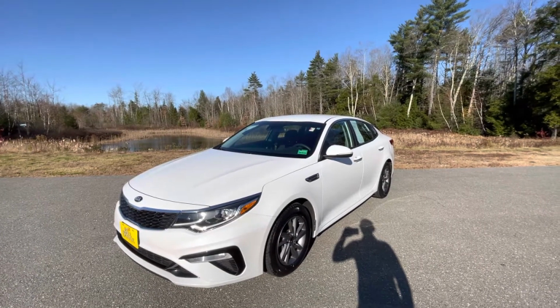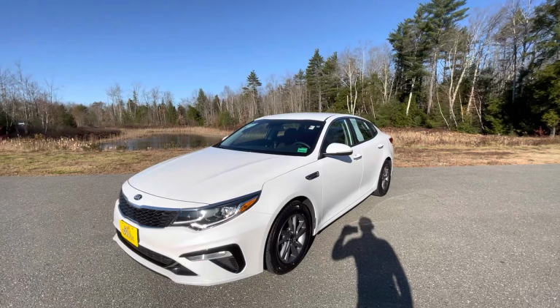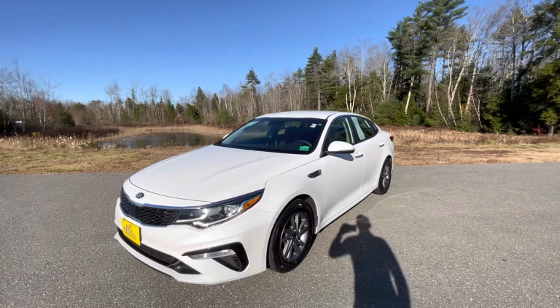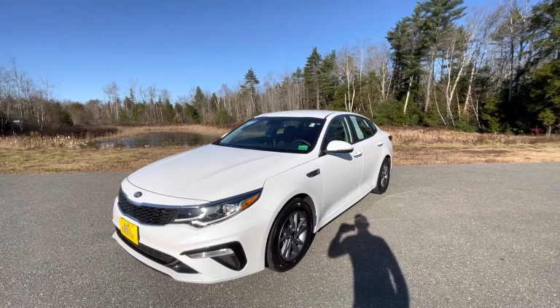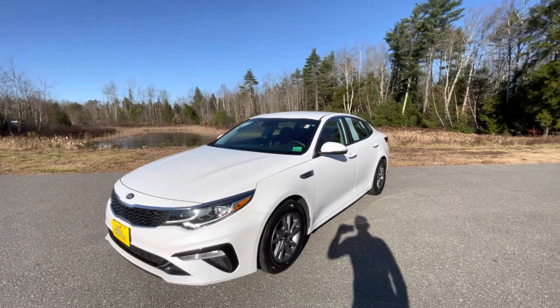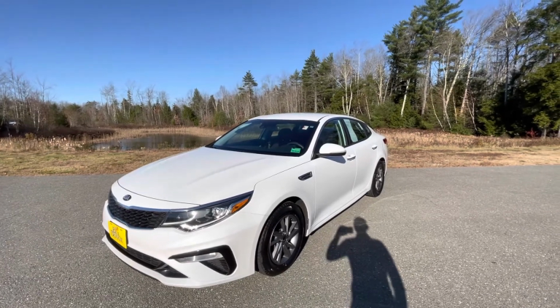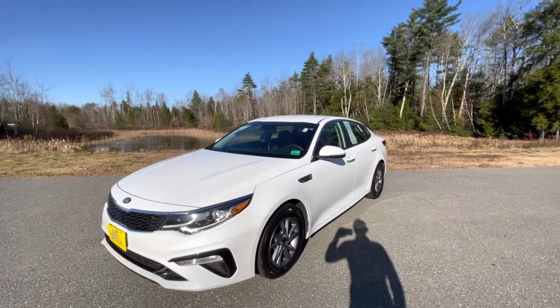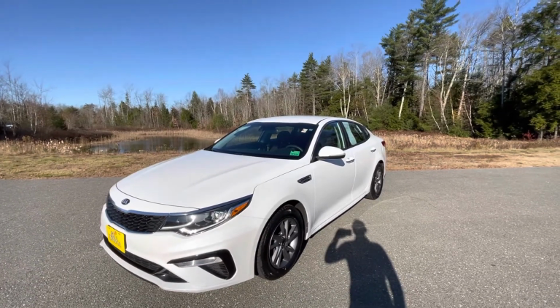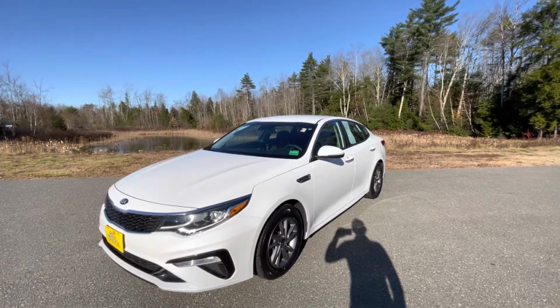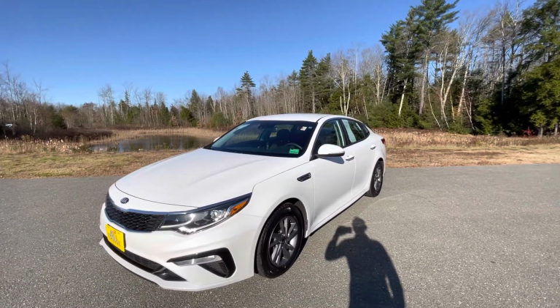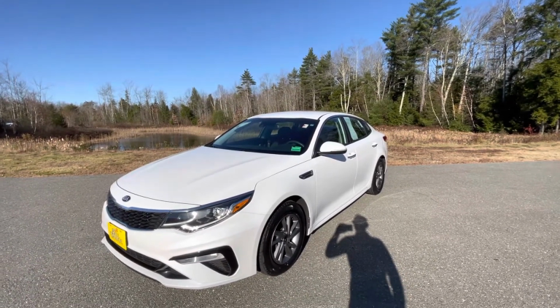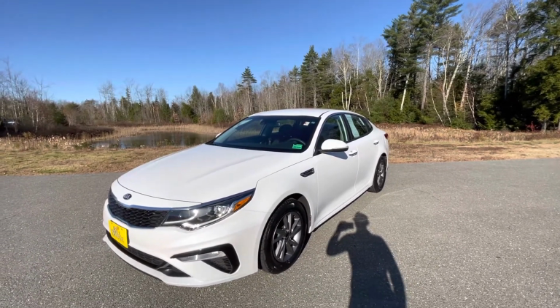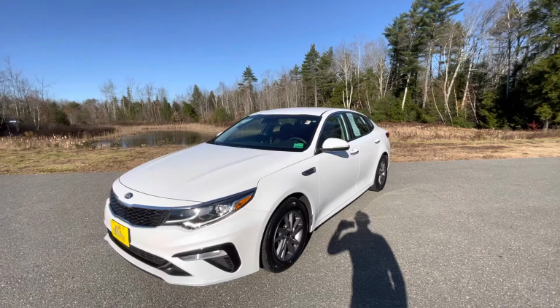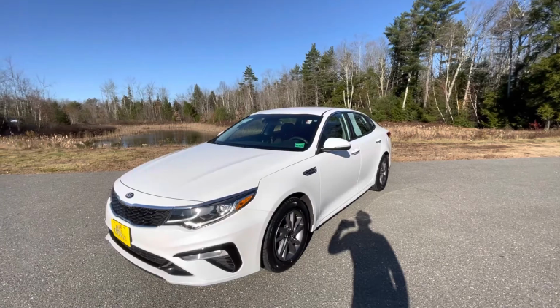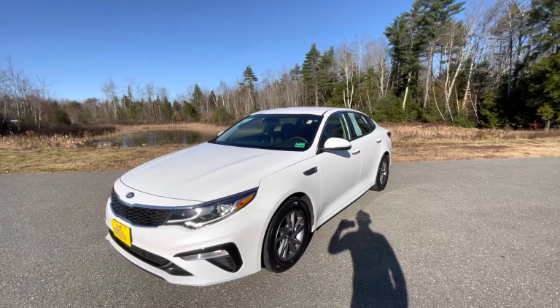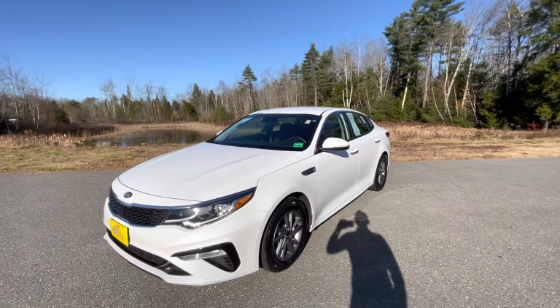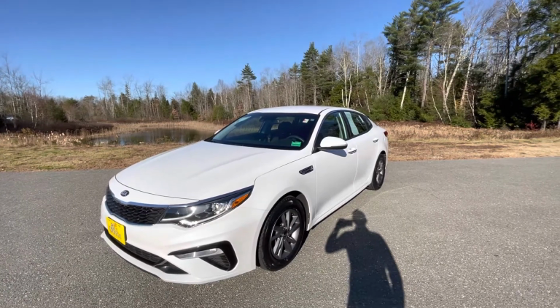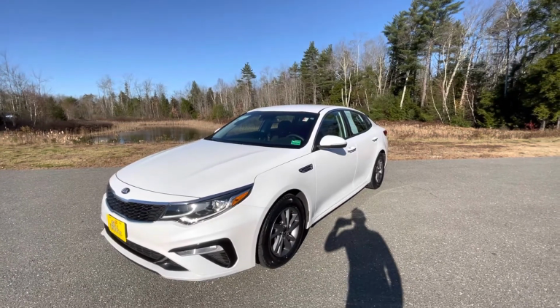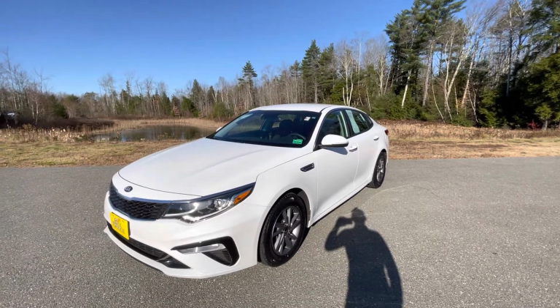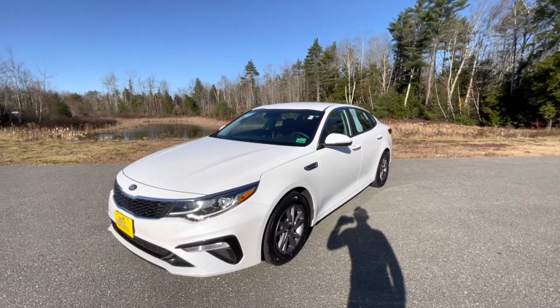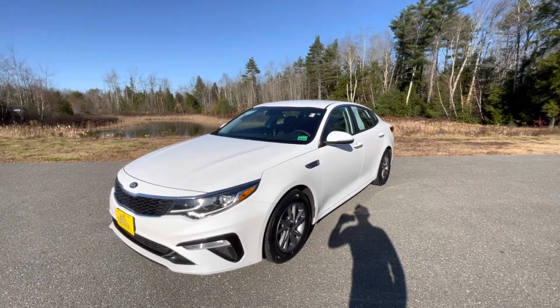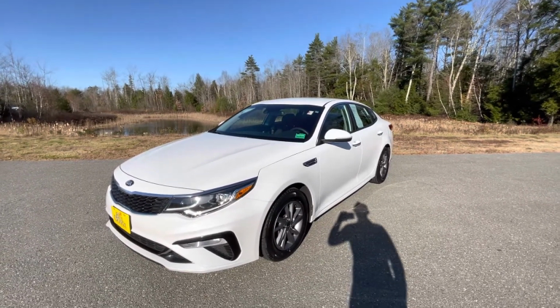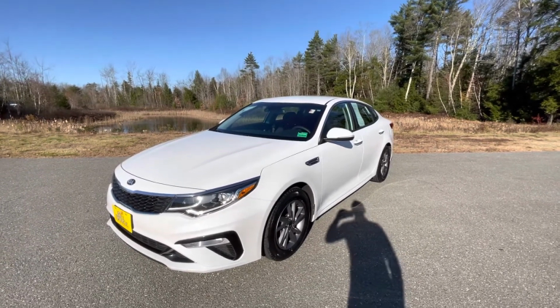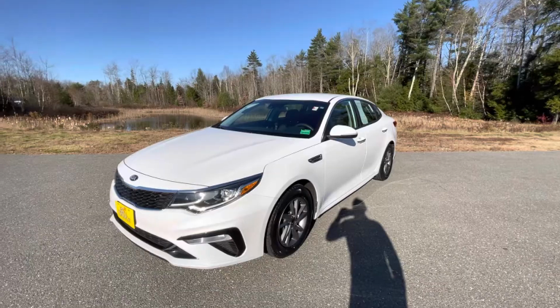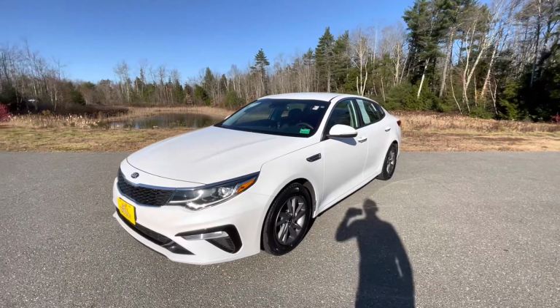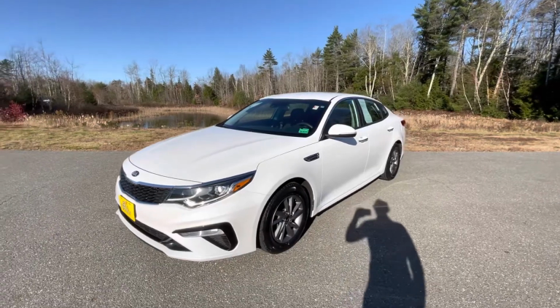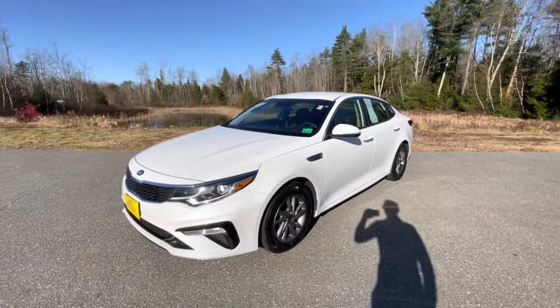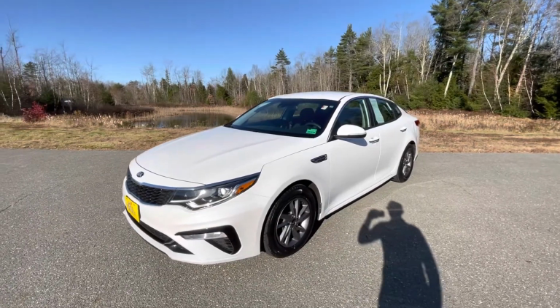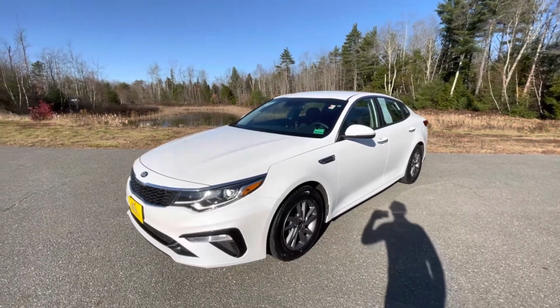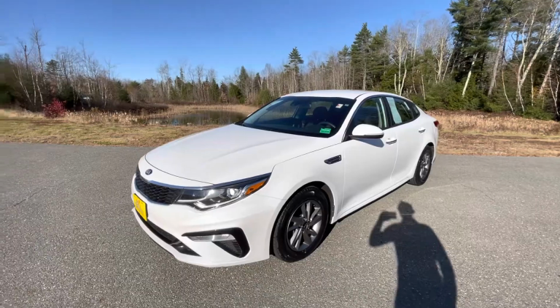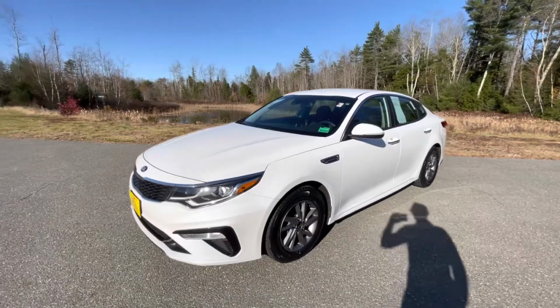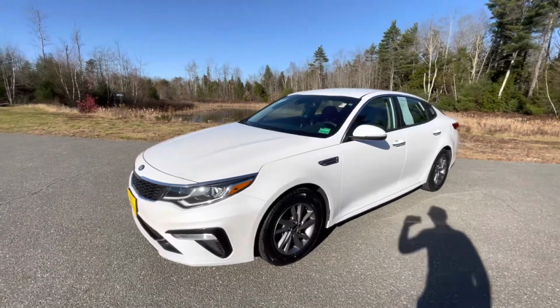This Optima is certified pre-owned, getting back the original 10-year 100,000-mile powertrain warranty and the remaining 5-year 60,000-mile bumper-to-bumper. You also get with the certified 10 years unlimited miles roadside assistance through Kia.